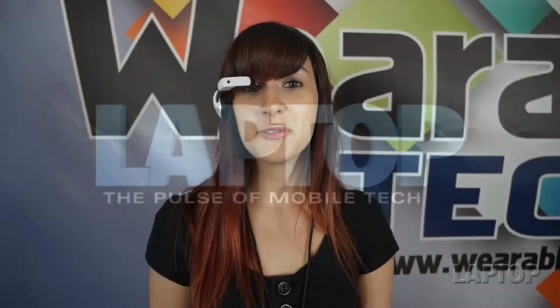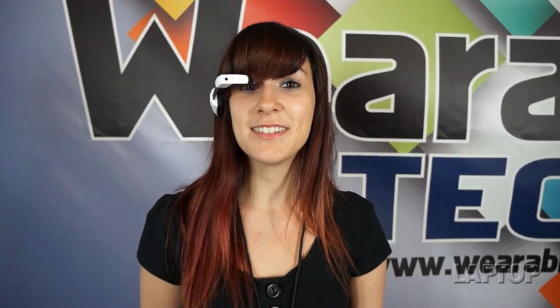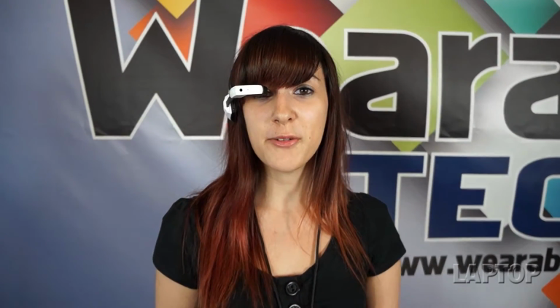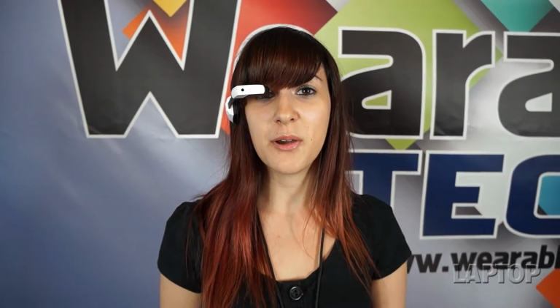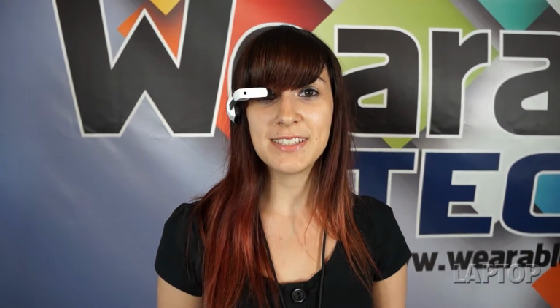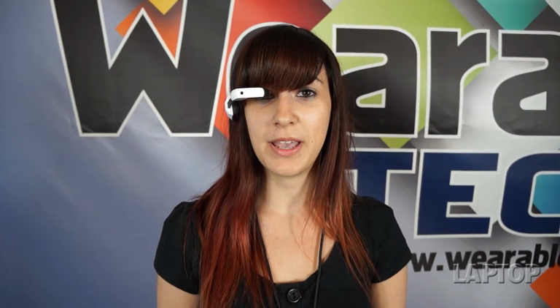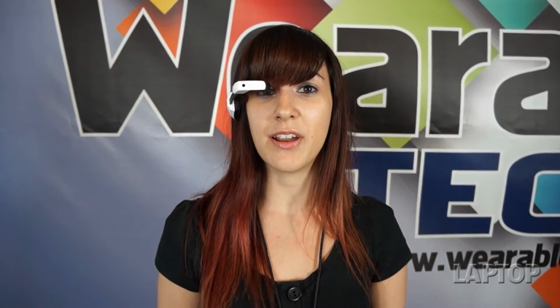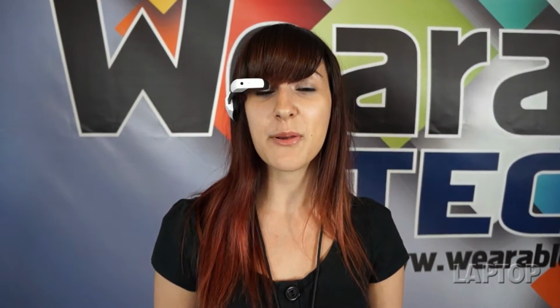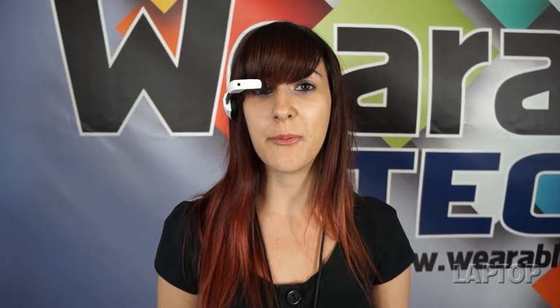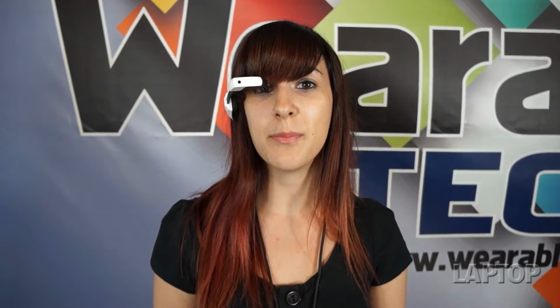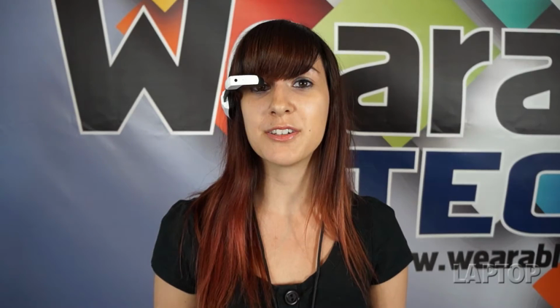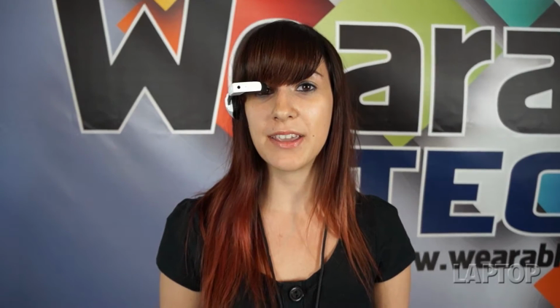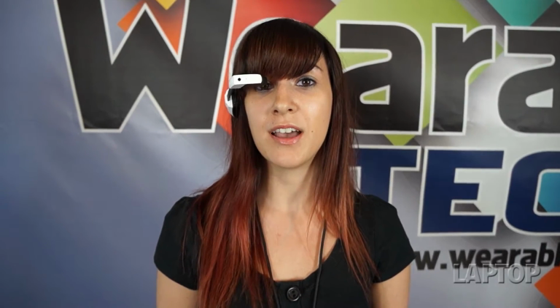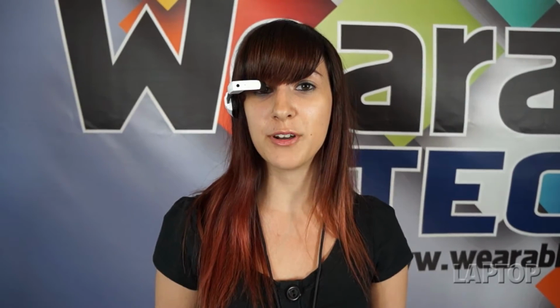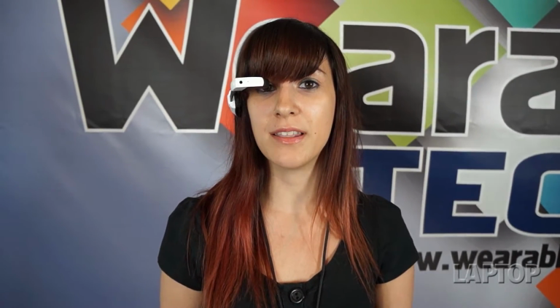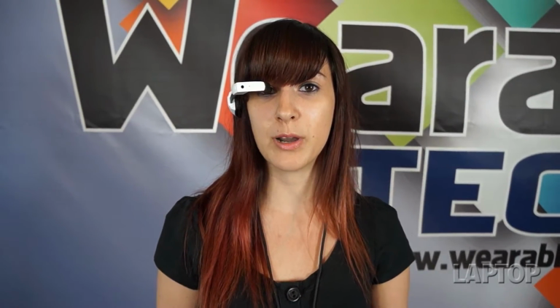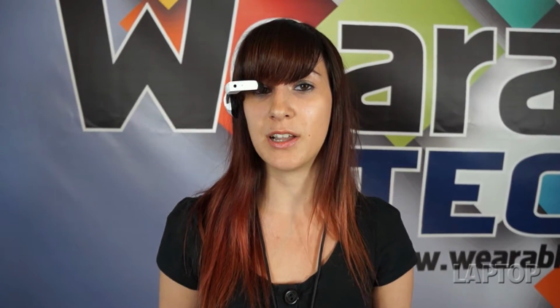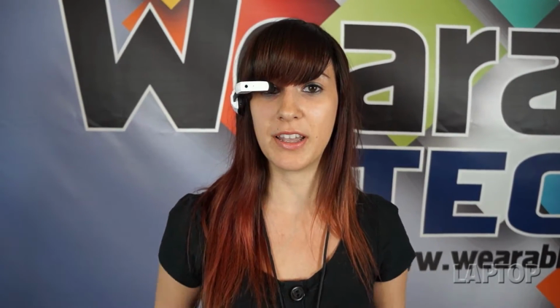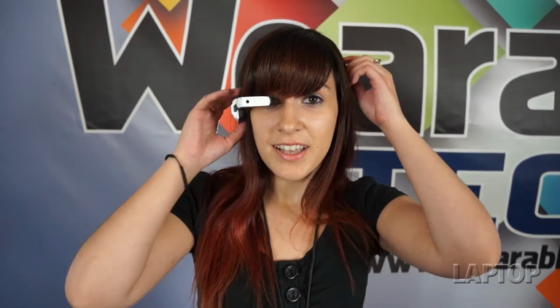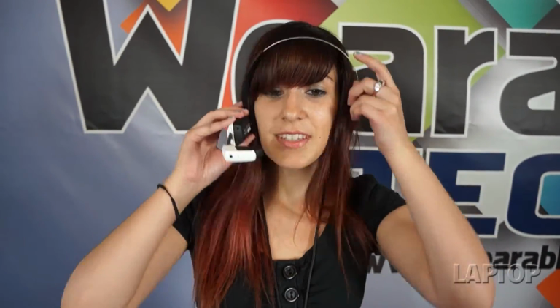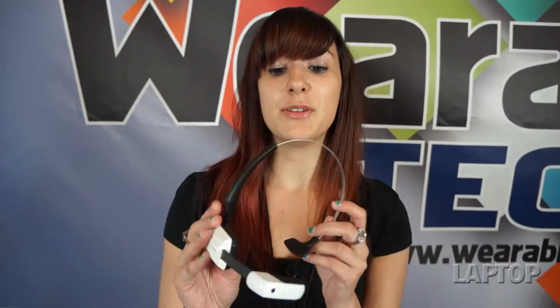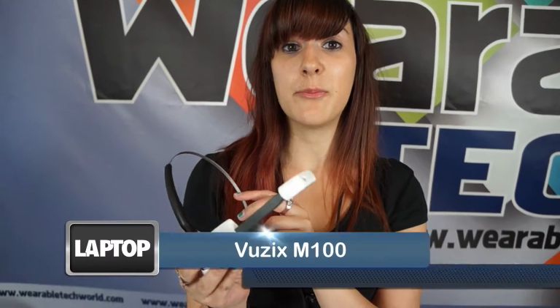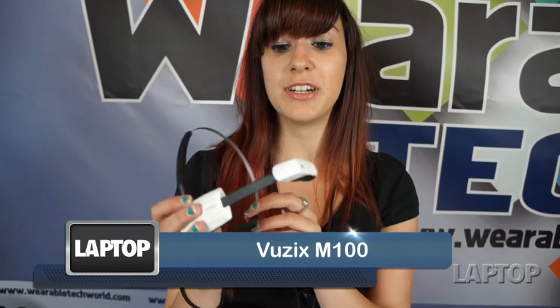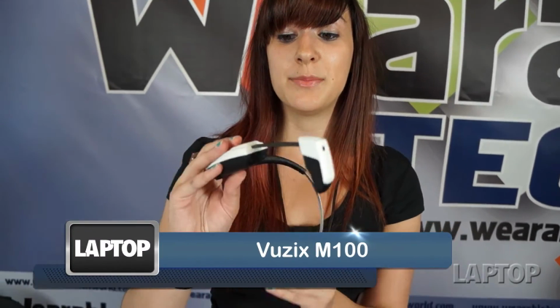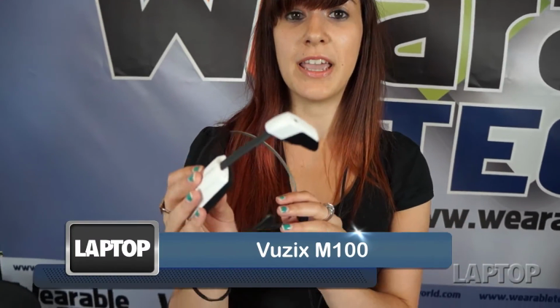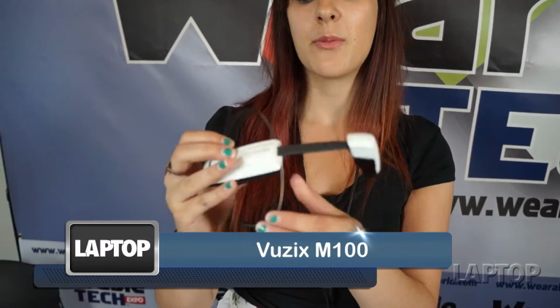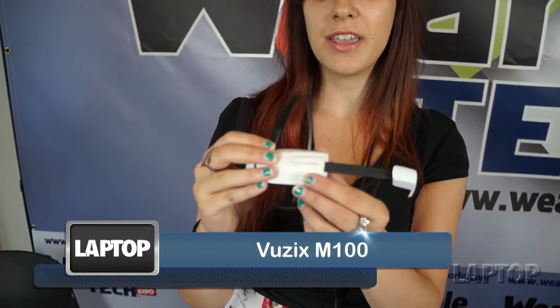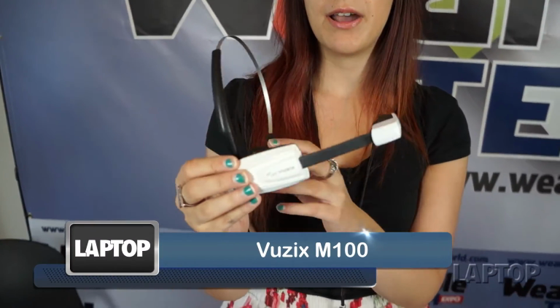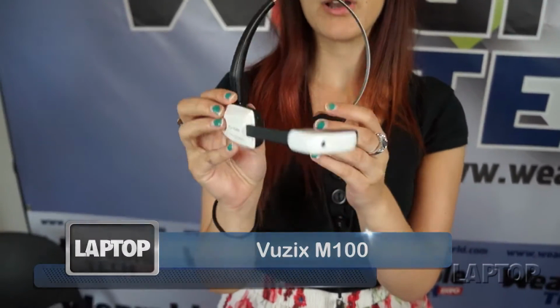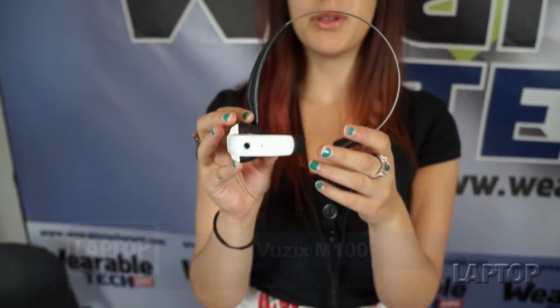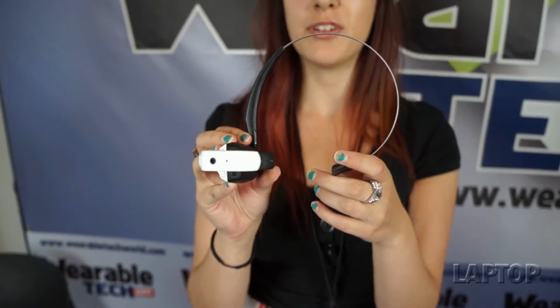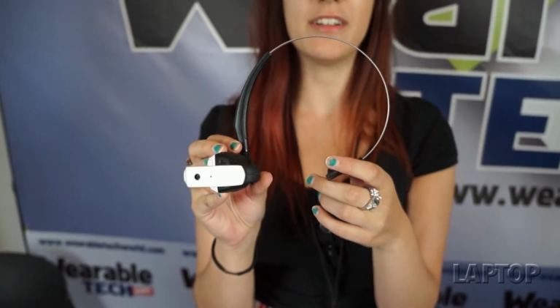Google Glass is far from being the only heads-up display out there, and today we're looking at one of the competitors that might give it a run for its money in the wearable technology market. This is the Vuzix M100 heads-up display — a wearable computer that runs on Android.